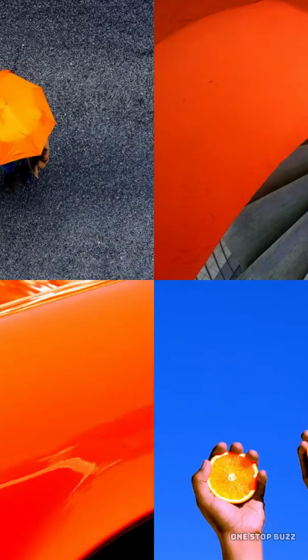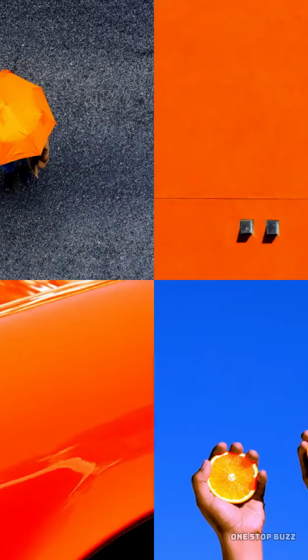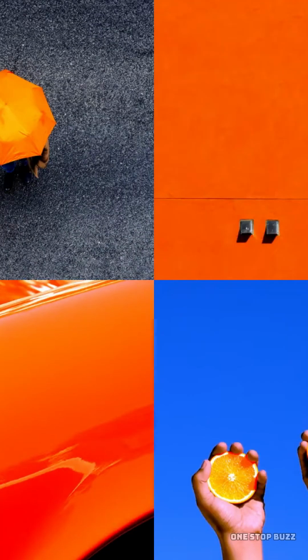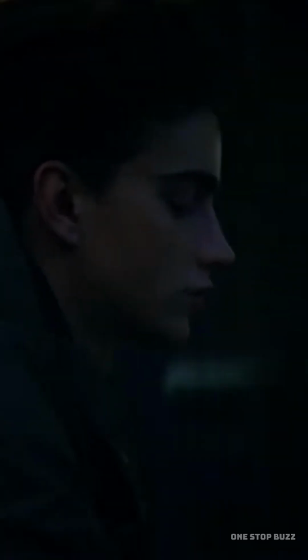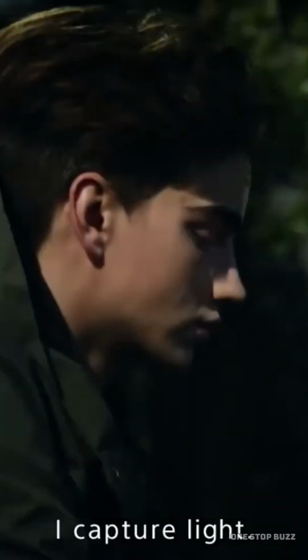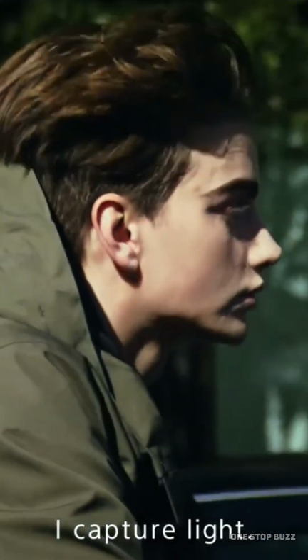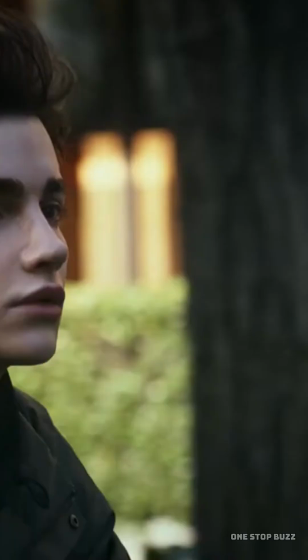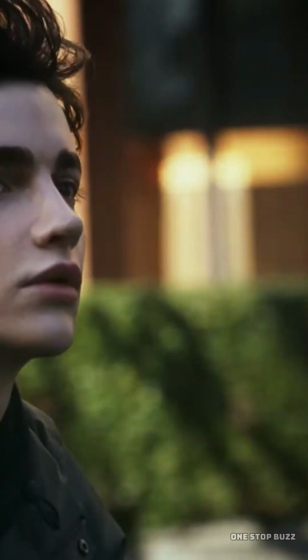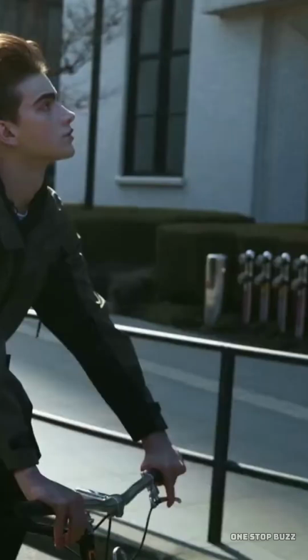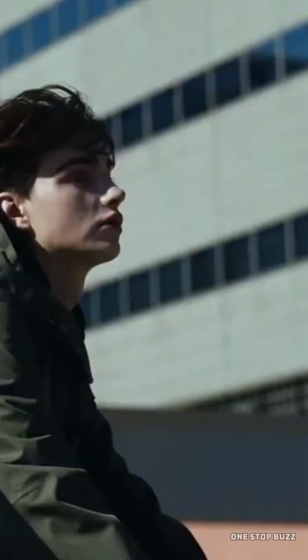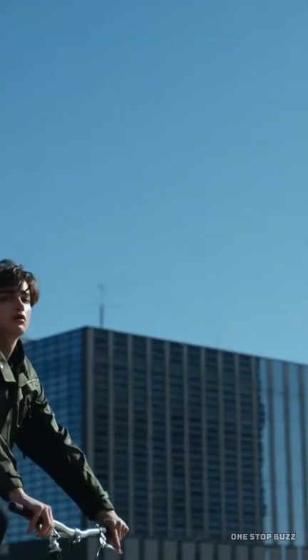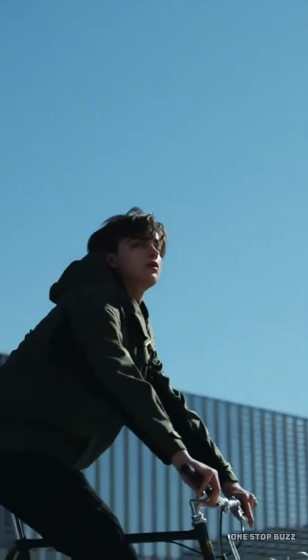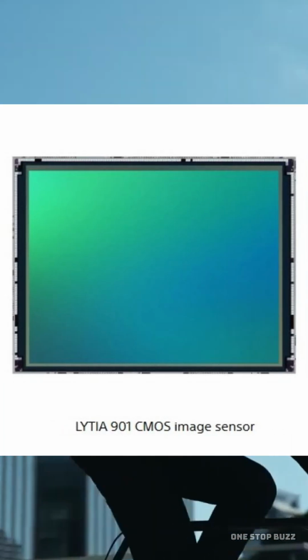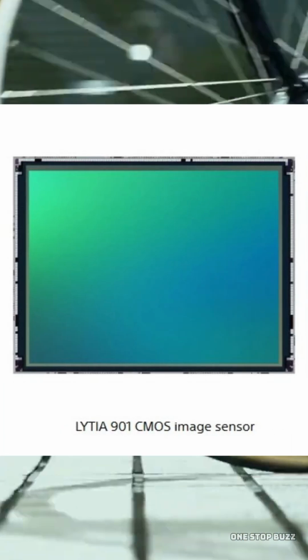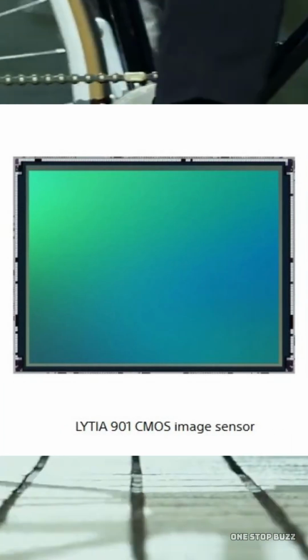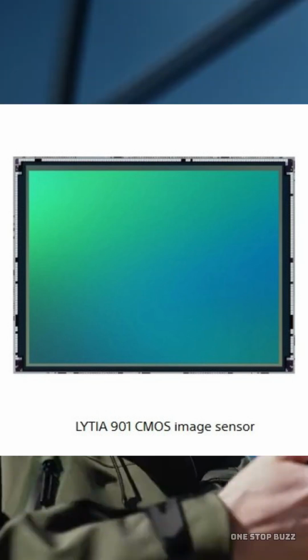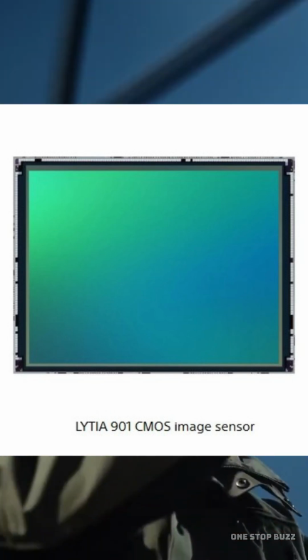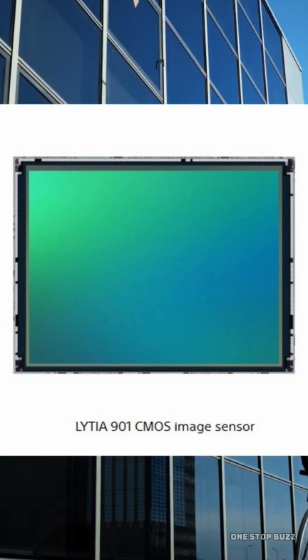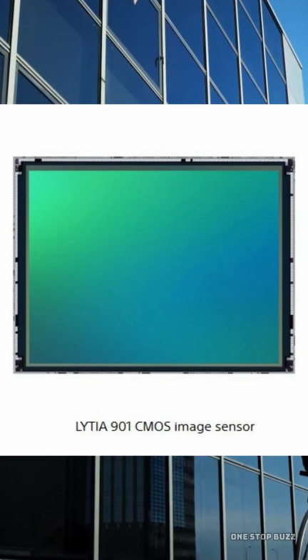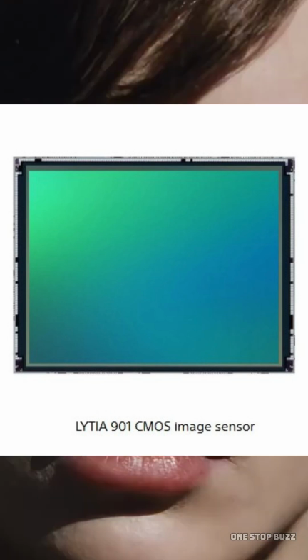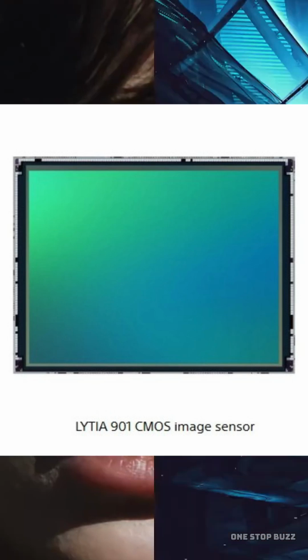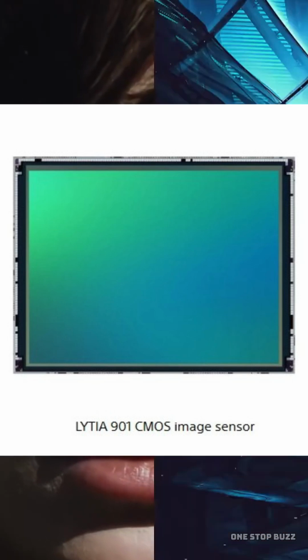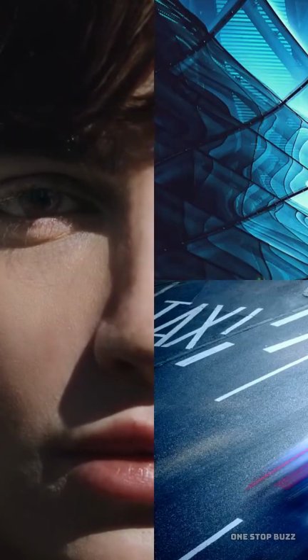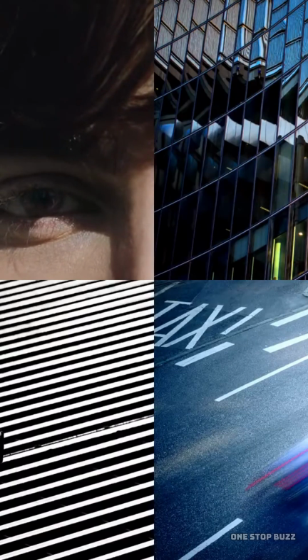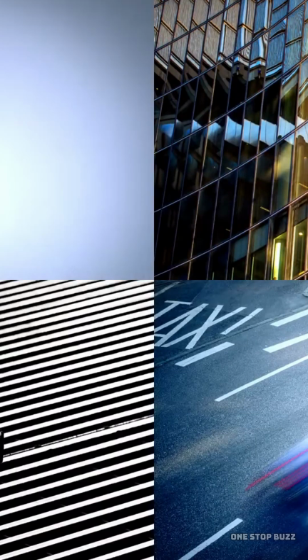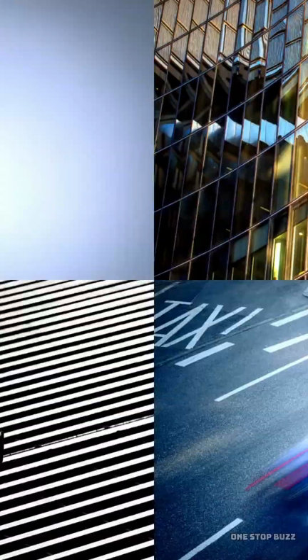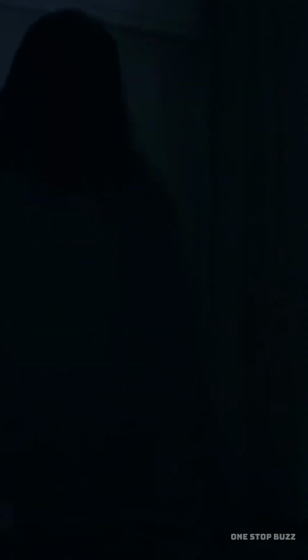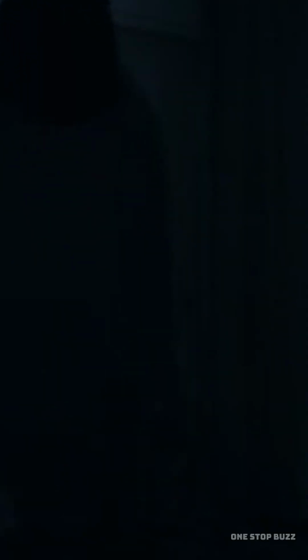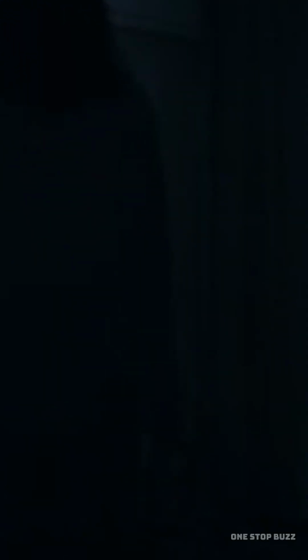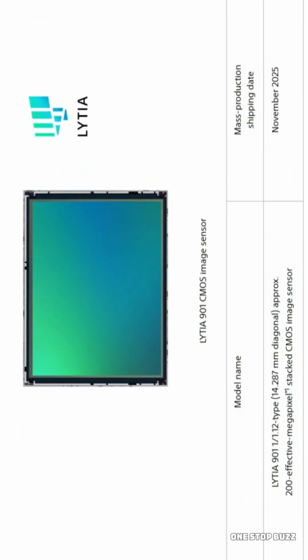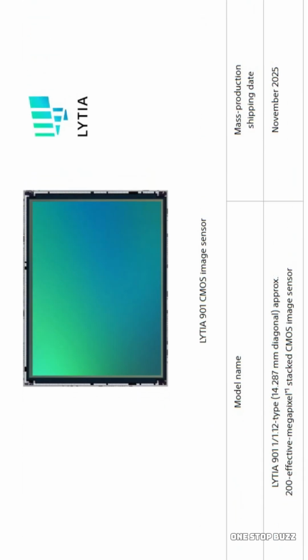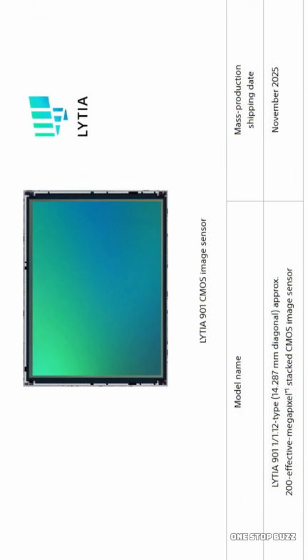Mobile cinematography just got a massive upgrade. Sony has introduced the new Sony Liteya 901. This isn't just about big numbers on a spec sheet — it is a genuine leap forward that brings 8K video recording and a staggering 17 stops of dynamic range to smartphones.